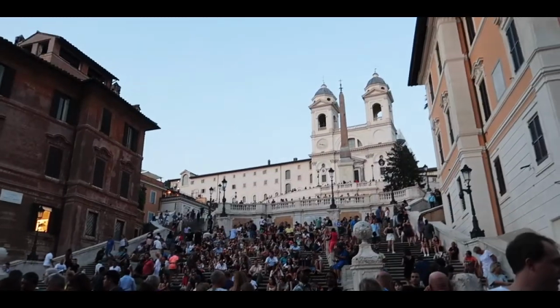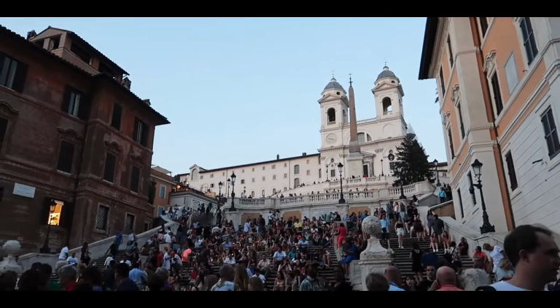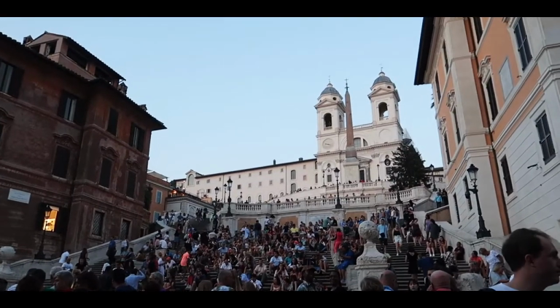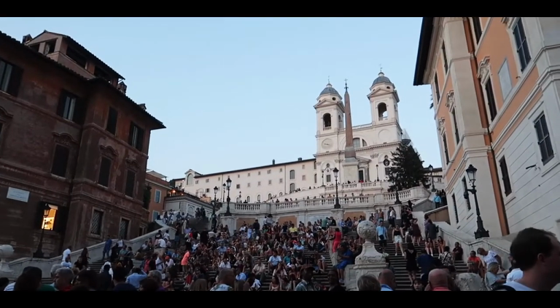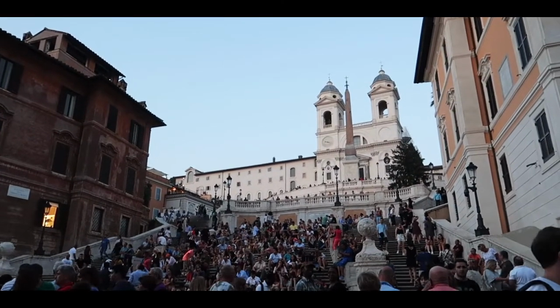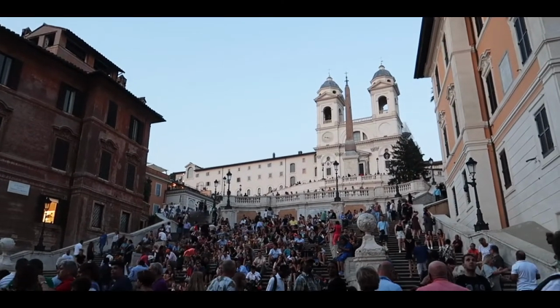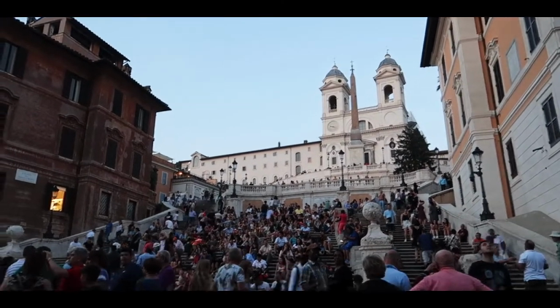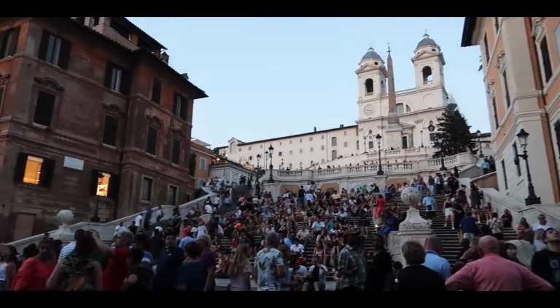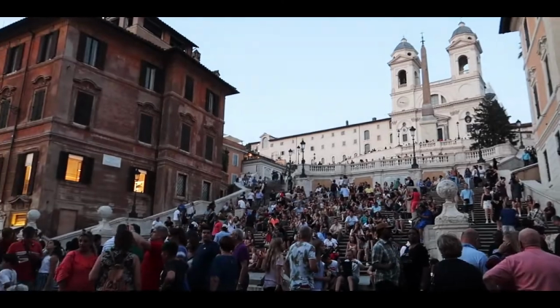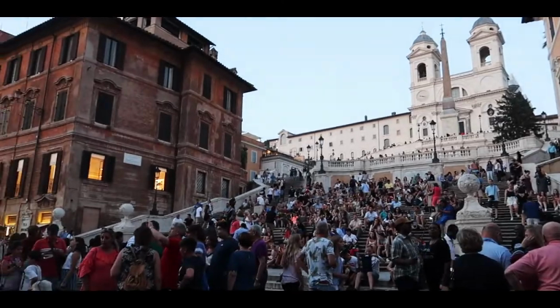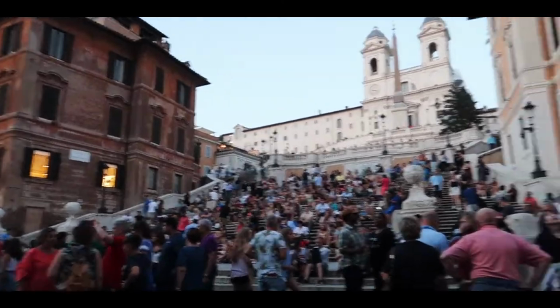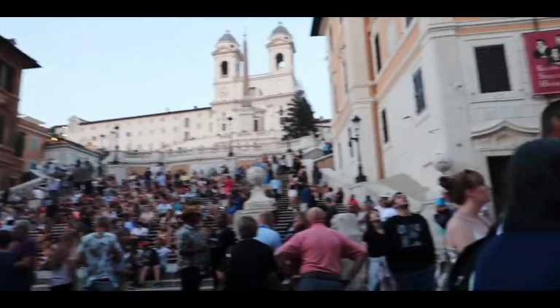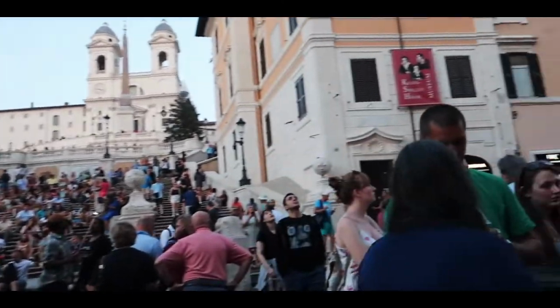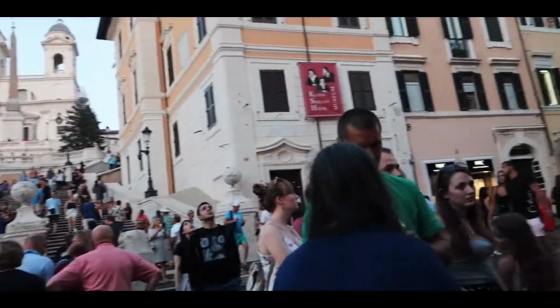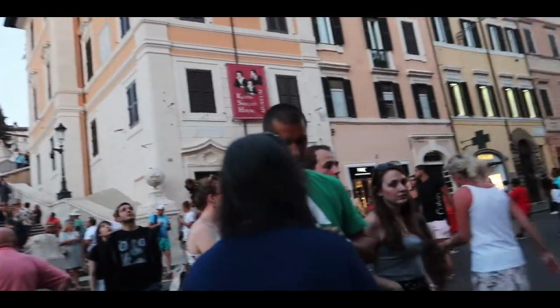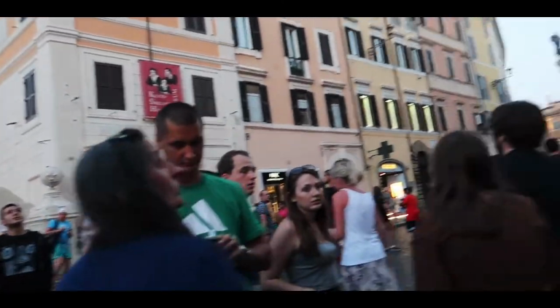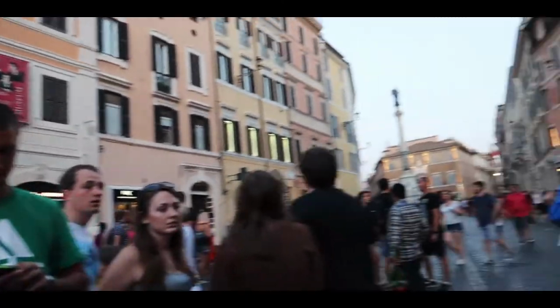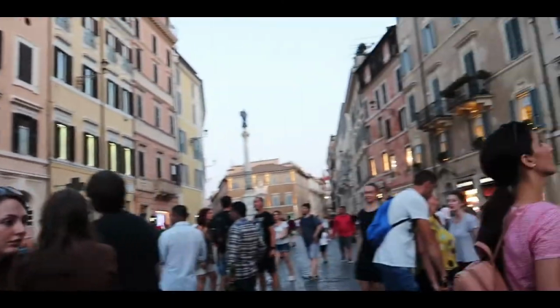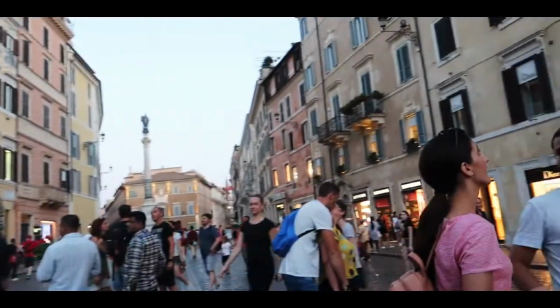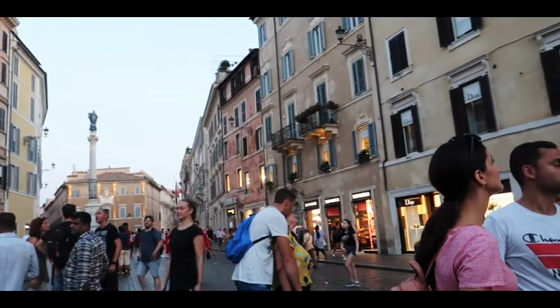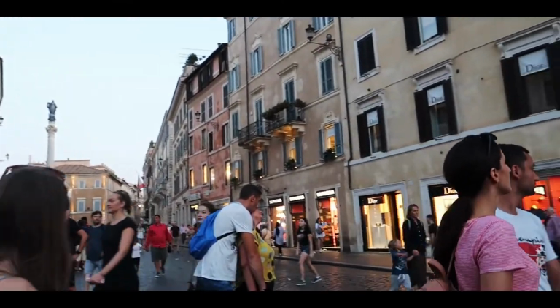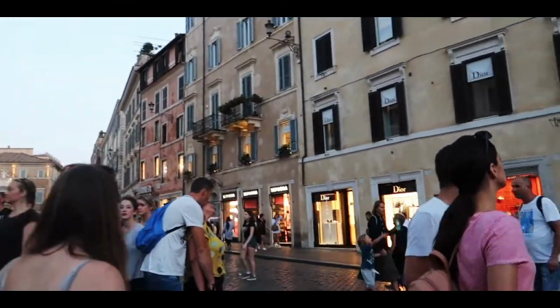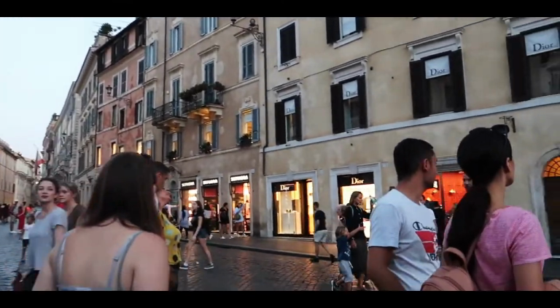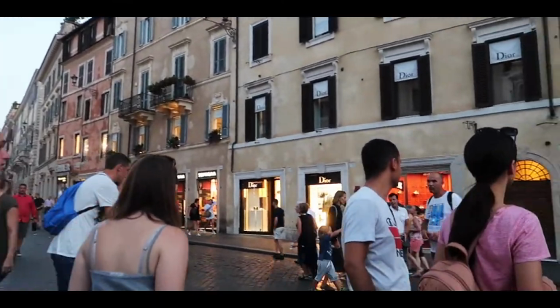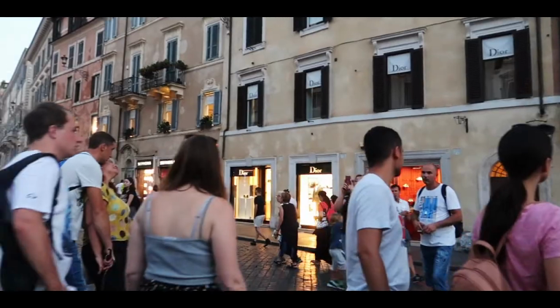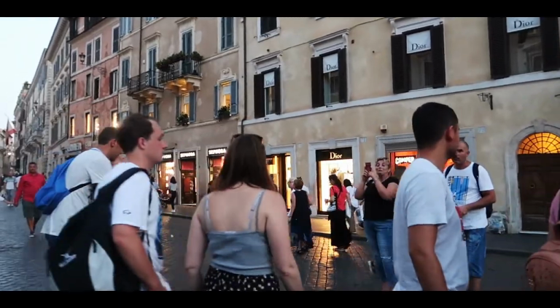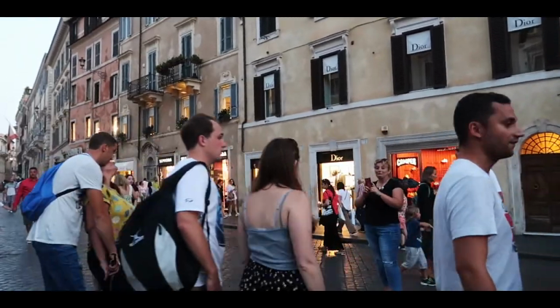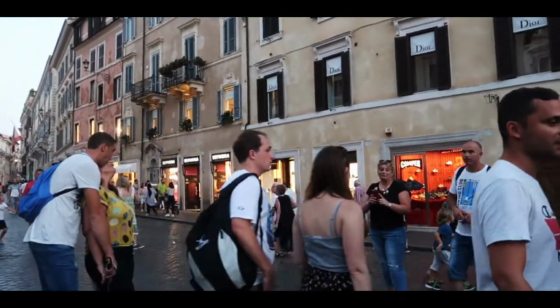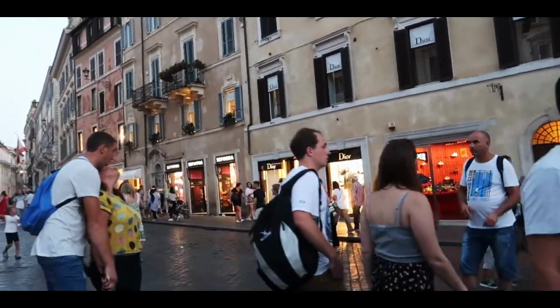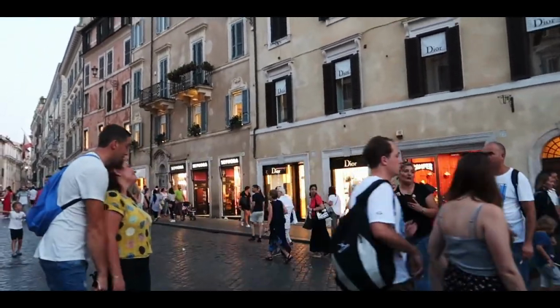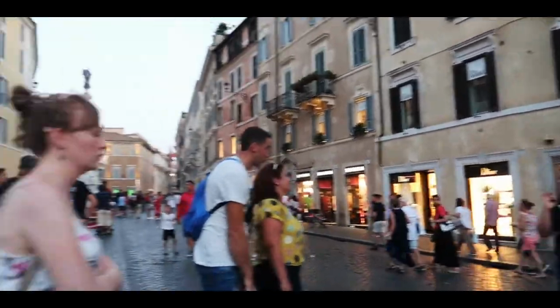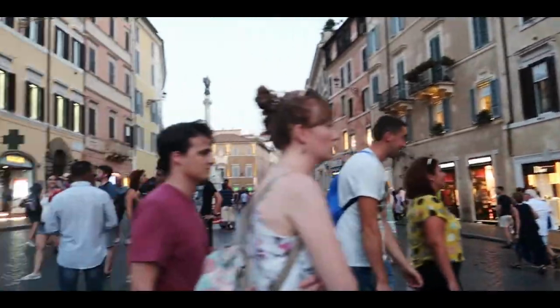Such a nice area this time of night. We've got some great shops around this square as well — there's Sephora, we've got Dior, there's loads of nice shops.